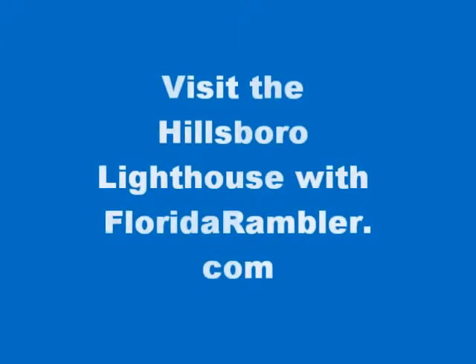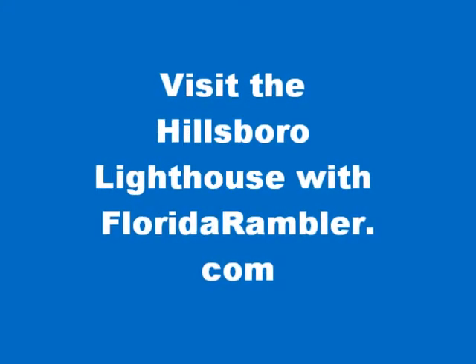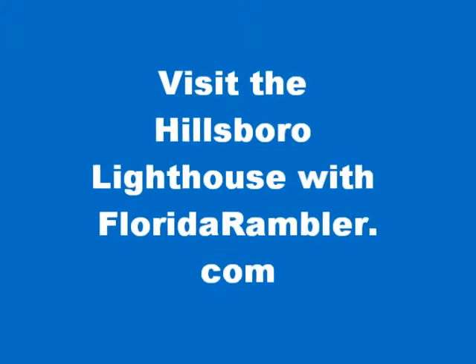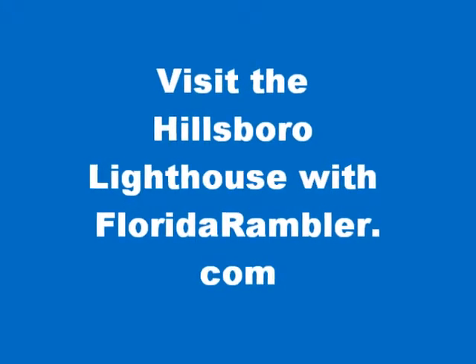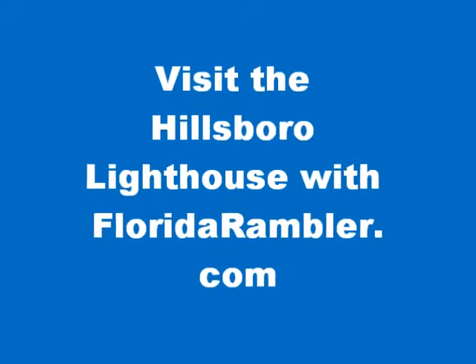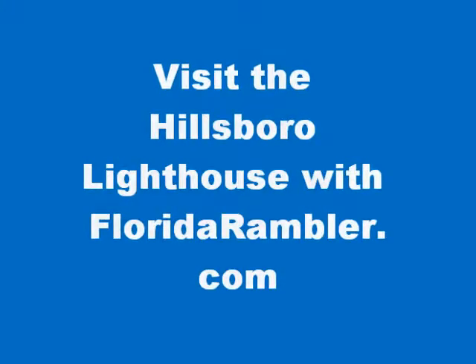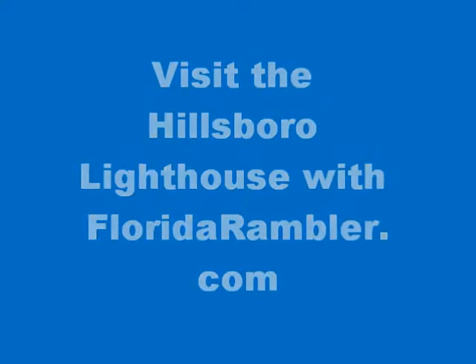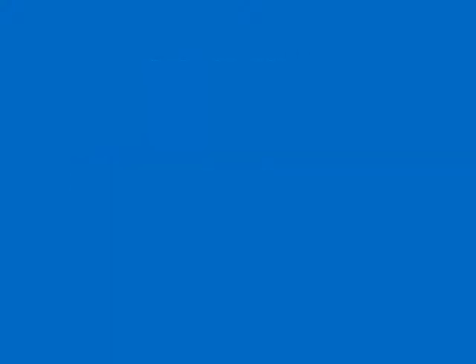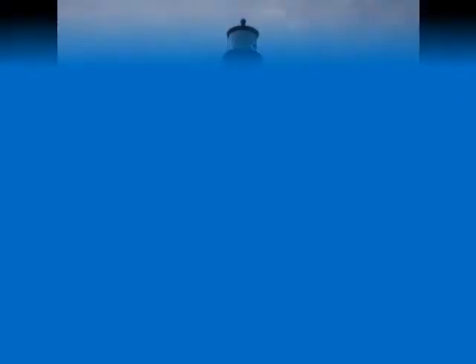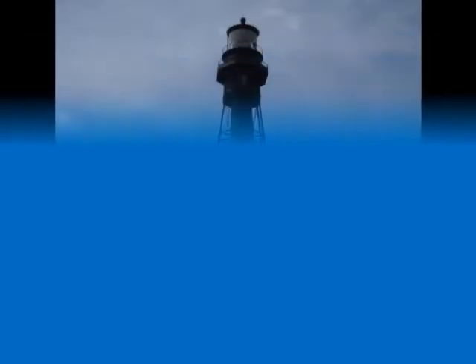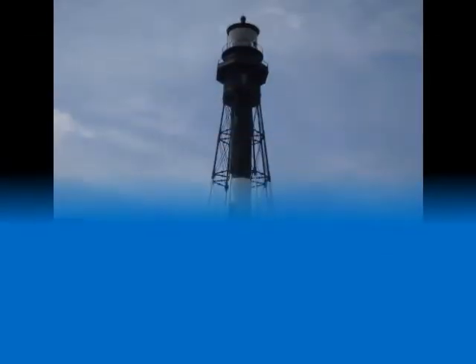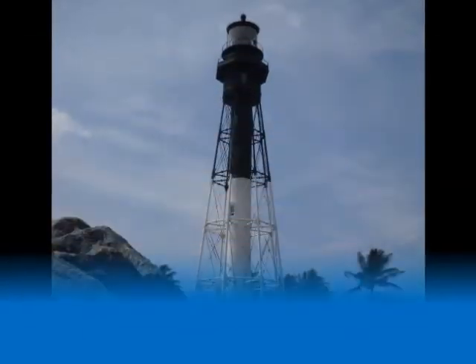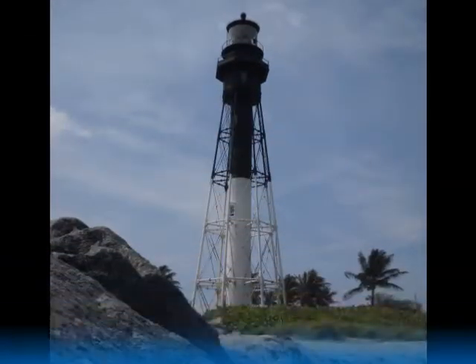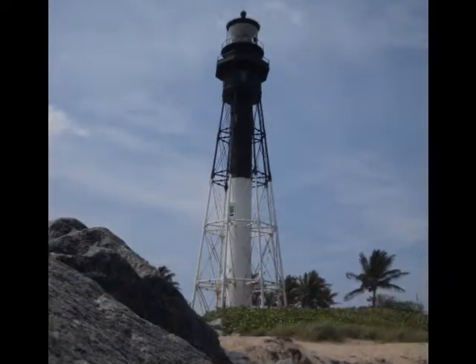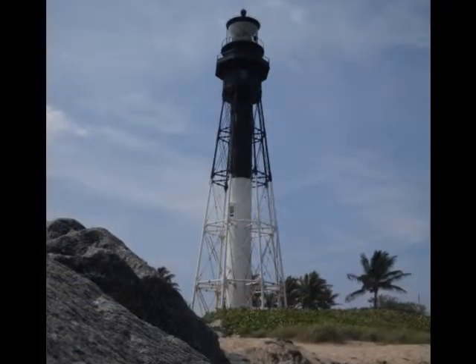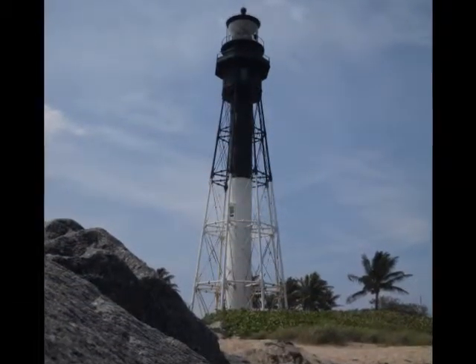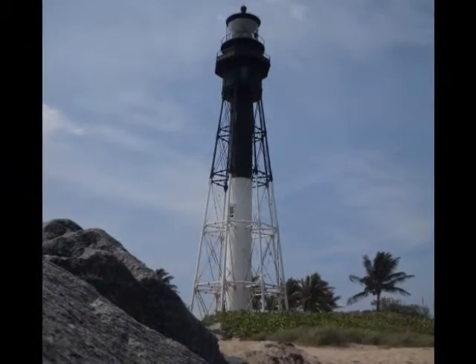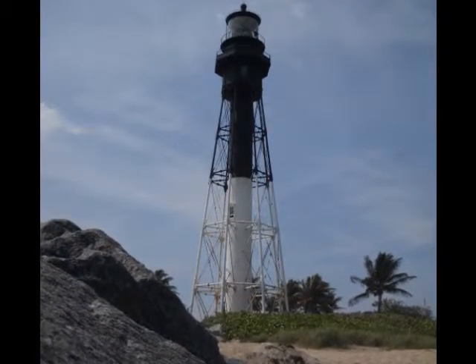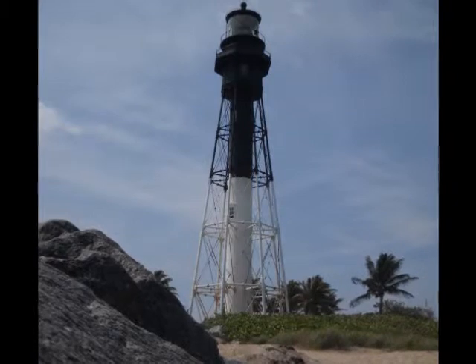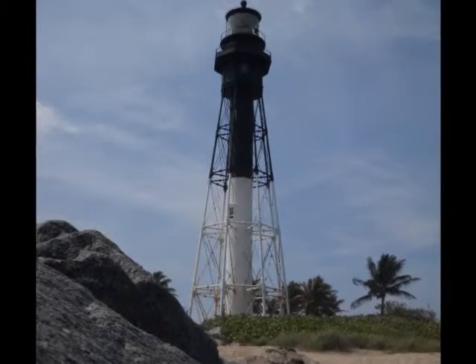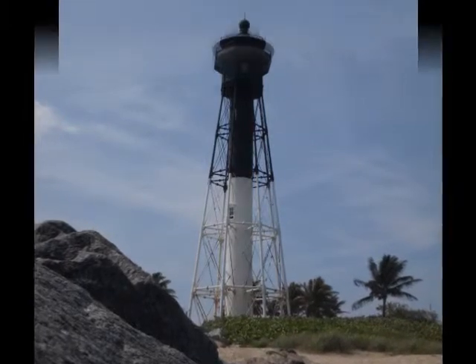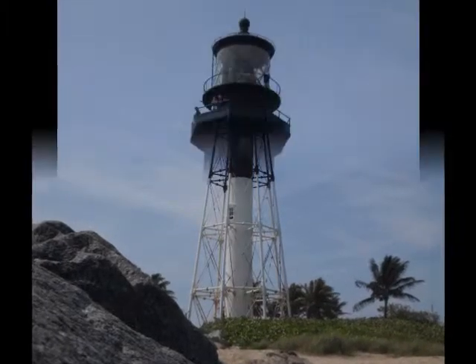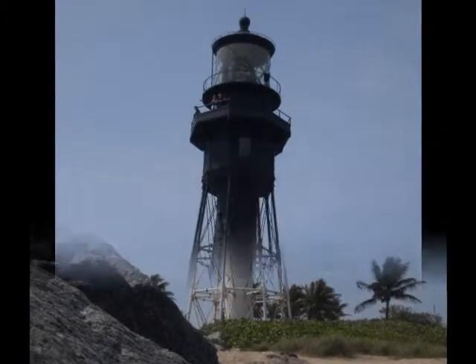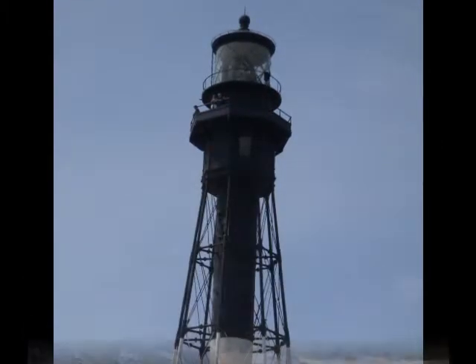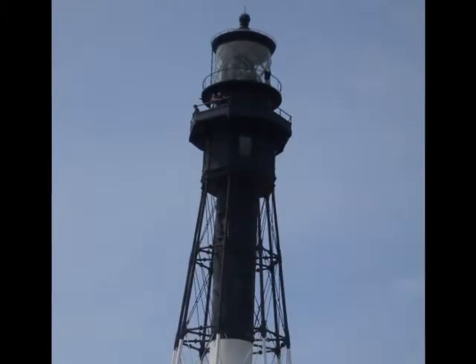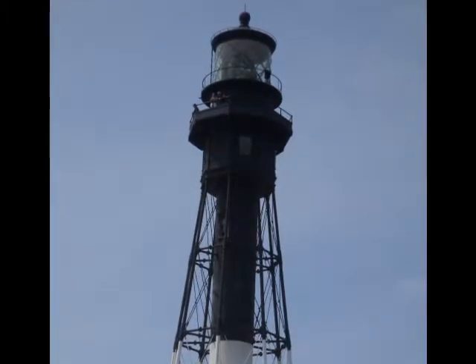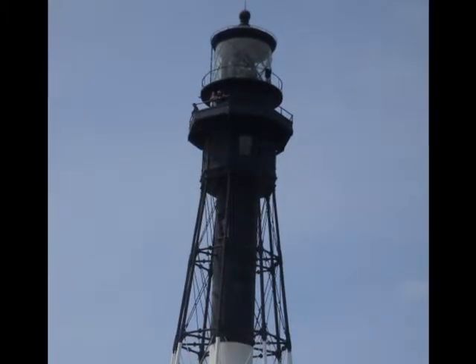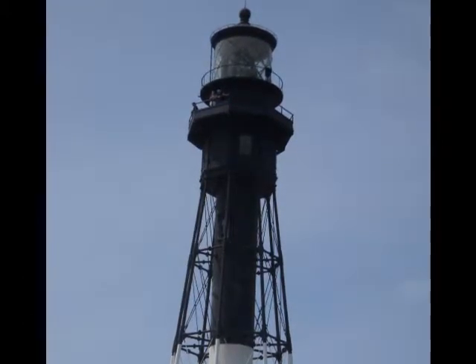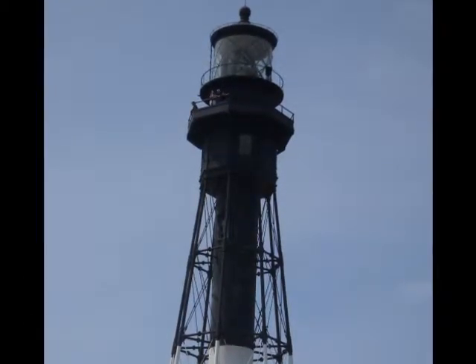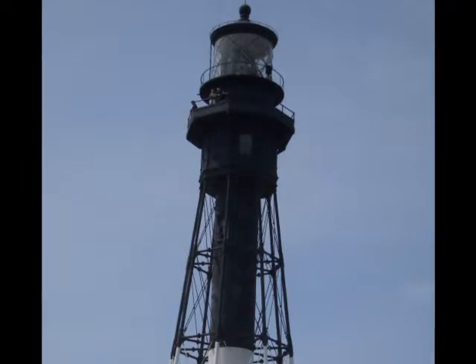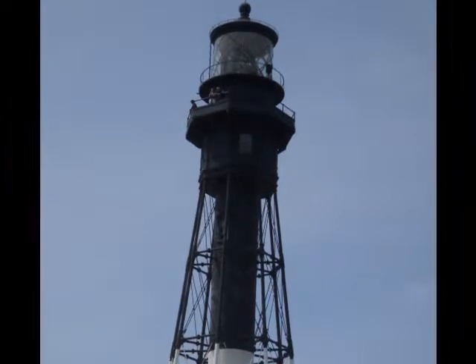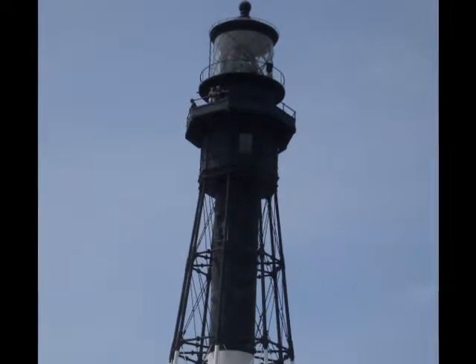For more than one hundred years, the Hillsboro Lighthouse has been beckoning to us. For many years you couldn't visit — it's a landmark at the mouth of the Hillsboro Inlet in north Broward, but the only way to reach it by land requires crossing private property.